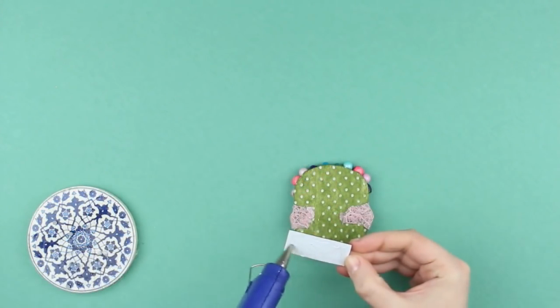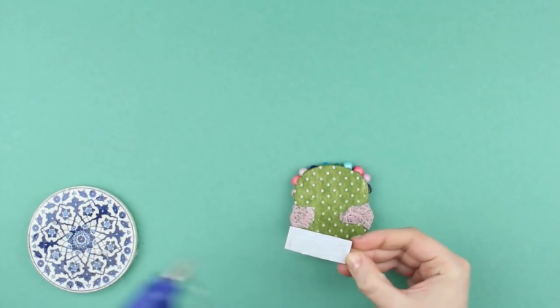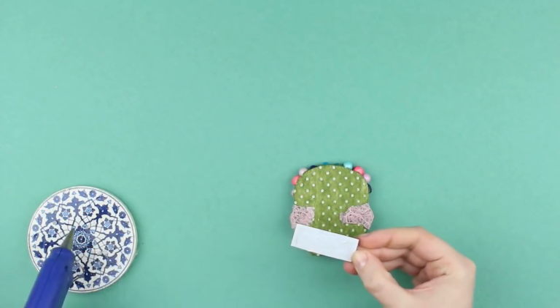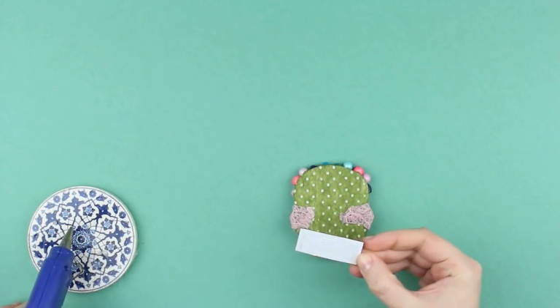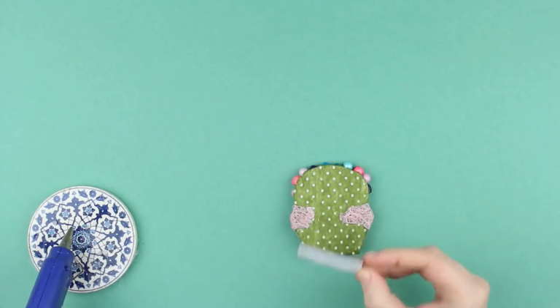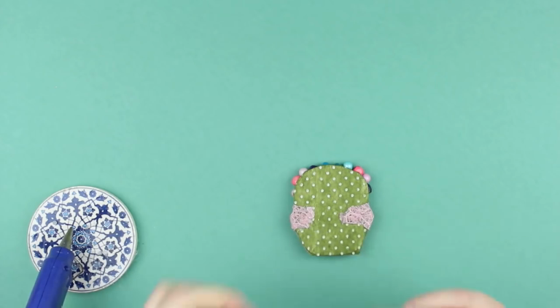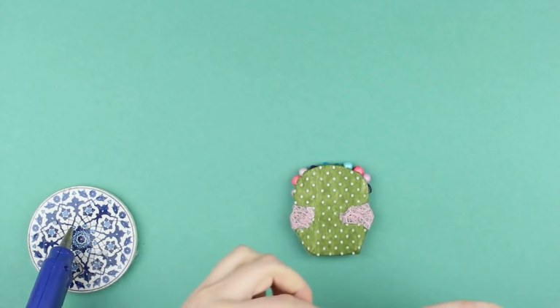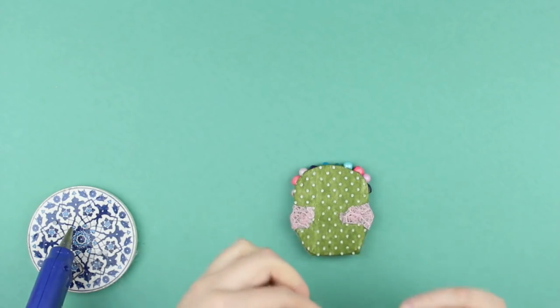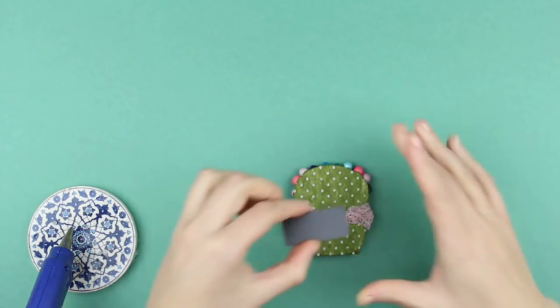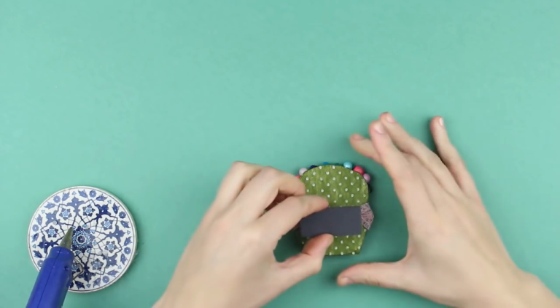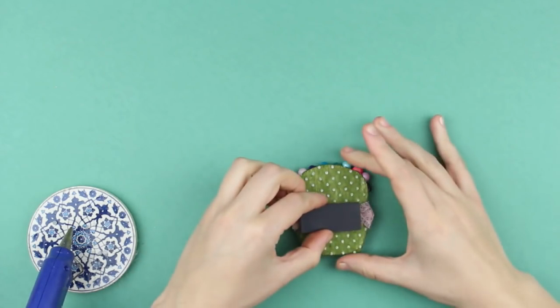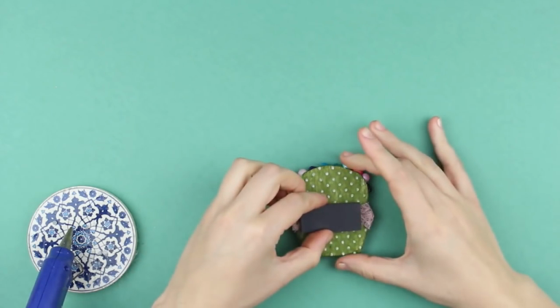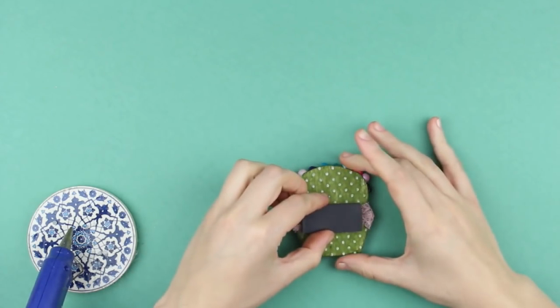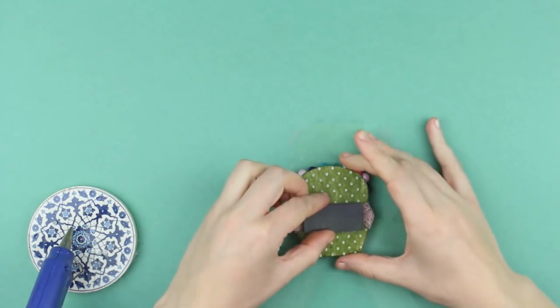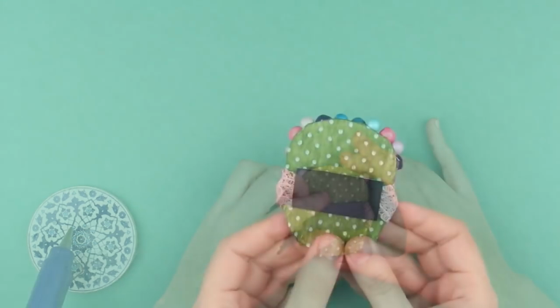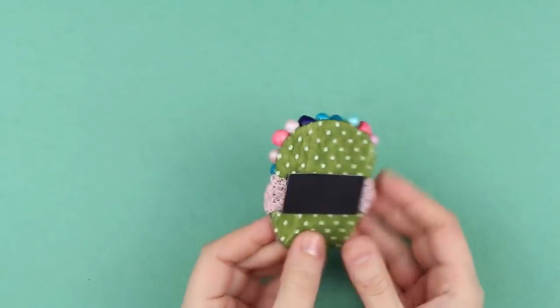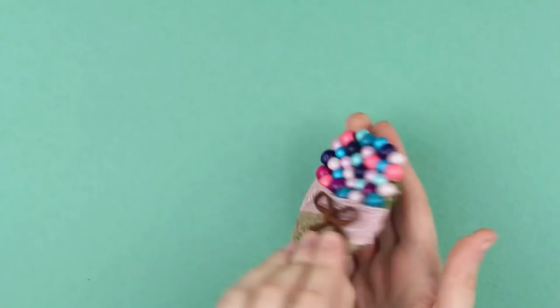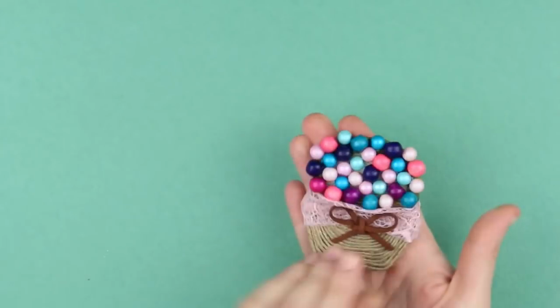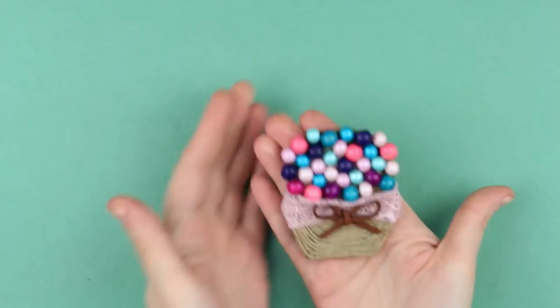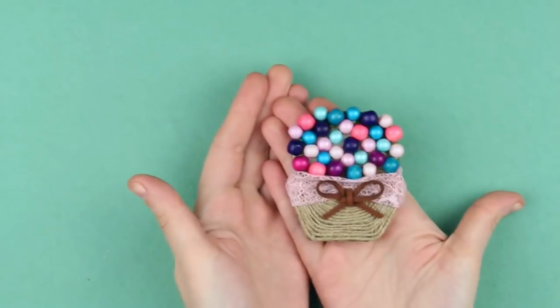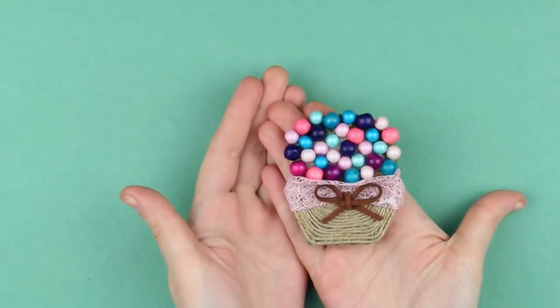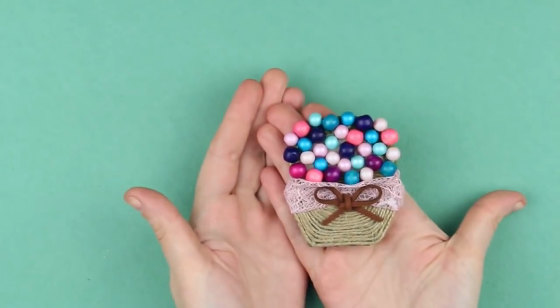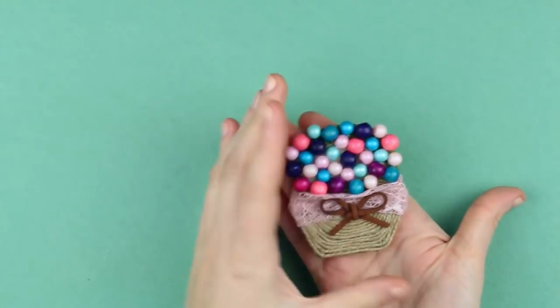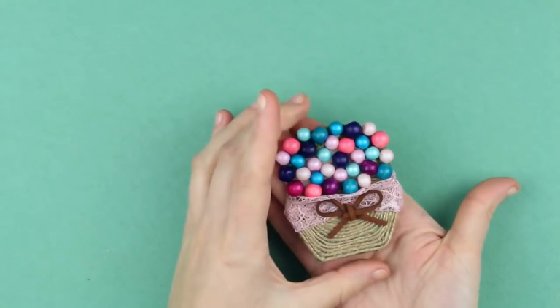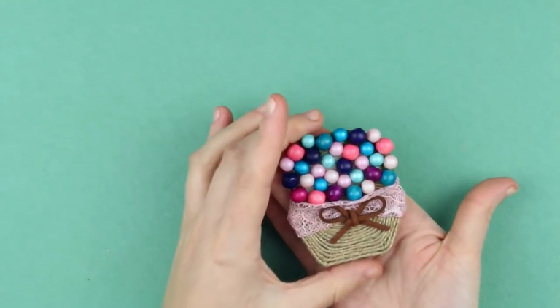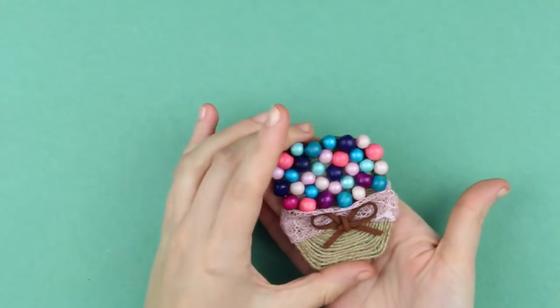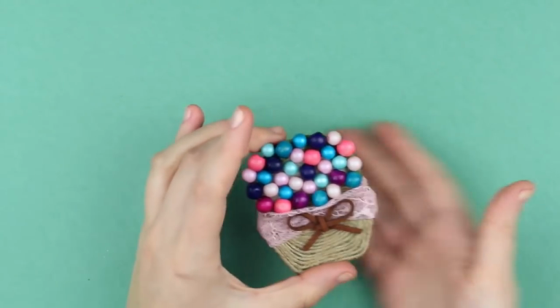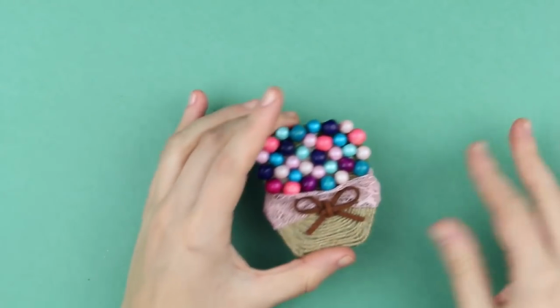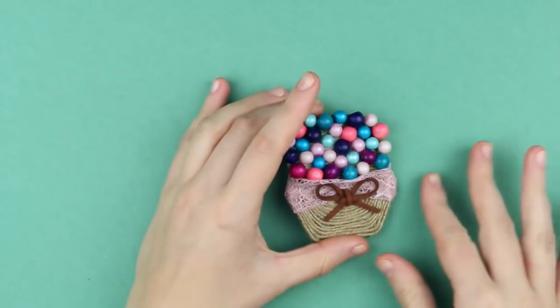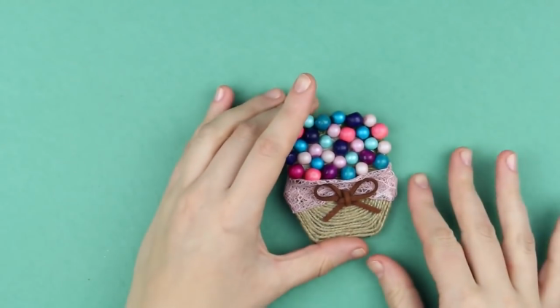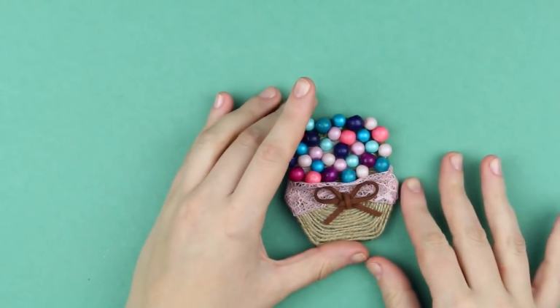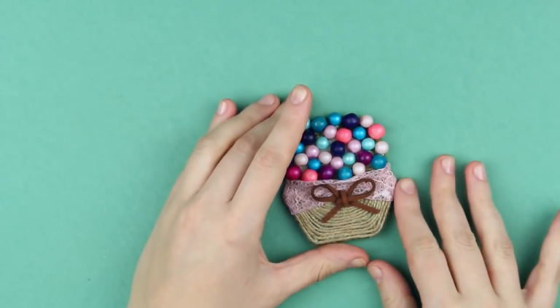Attach a magnet from the back. This festive decorative cupcake magnet made from beads will embellish any kitchen.